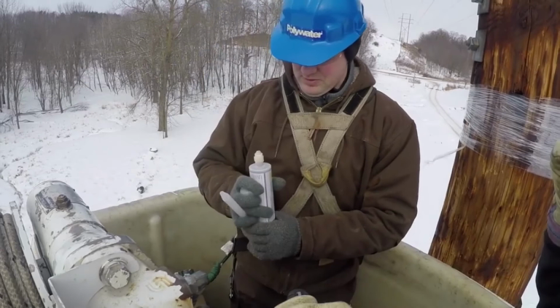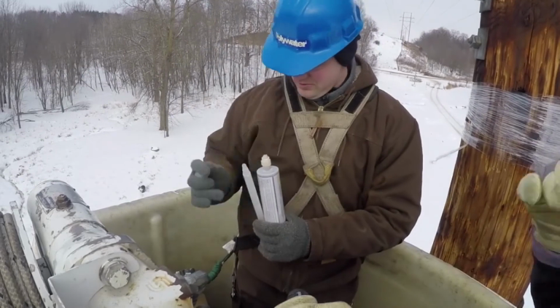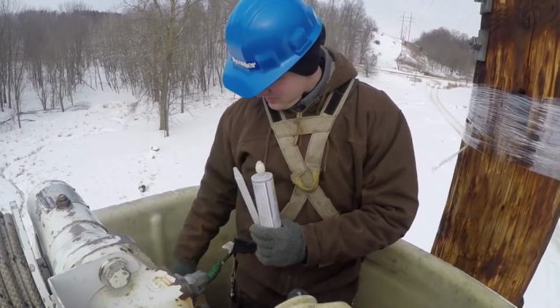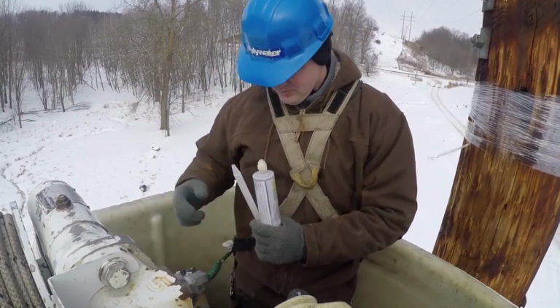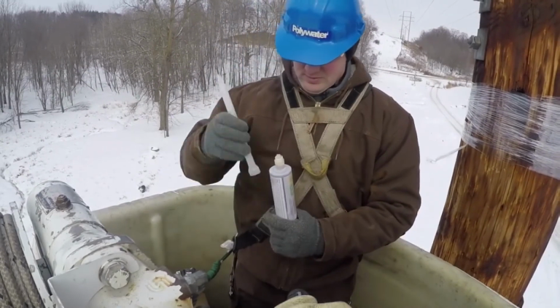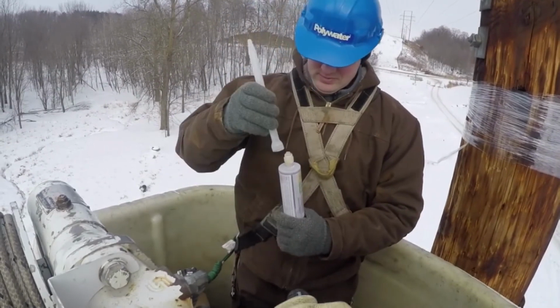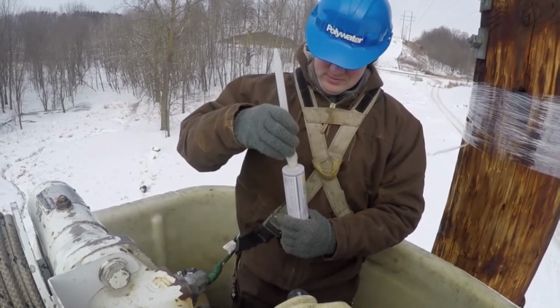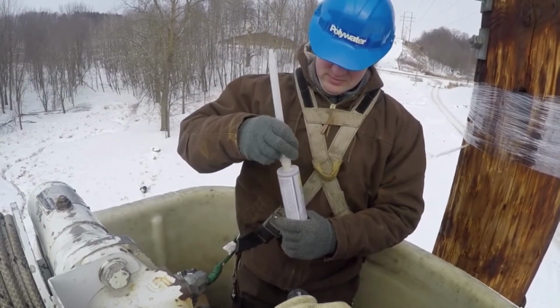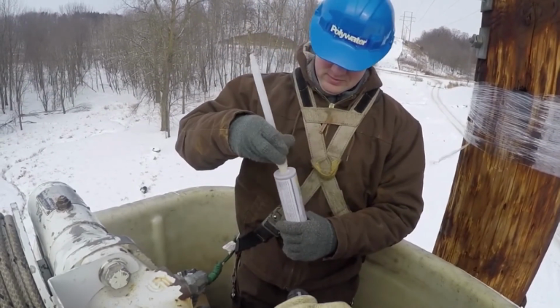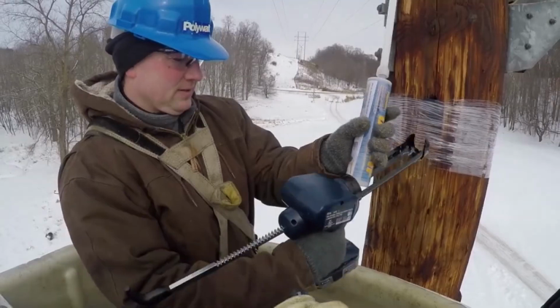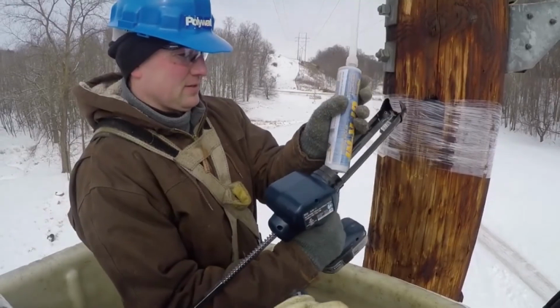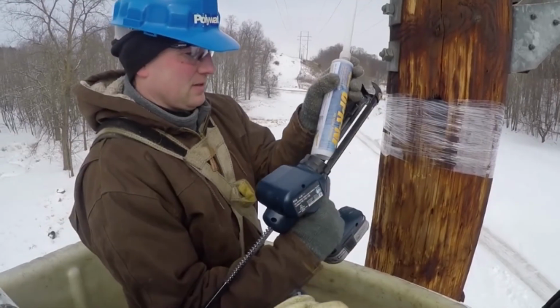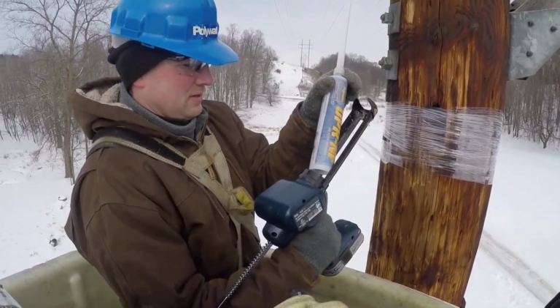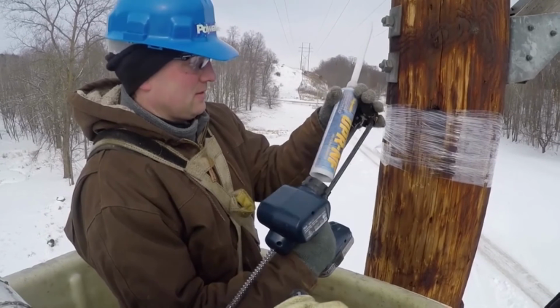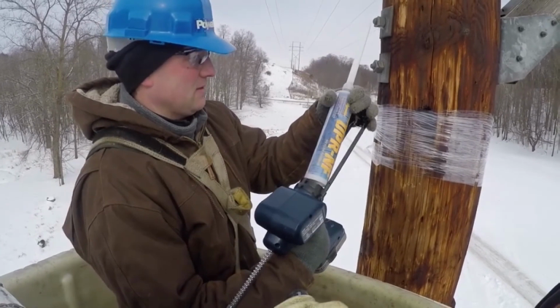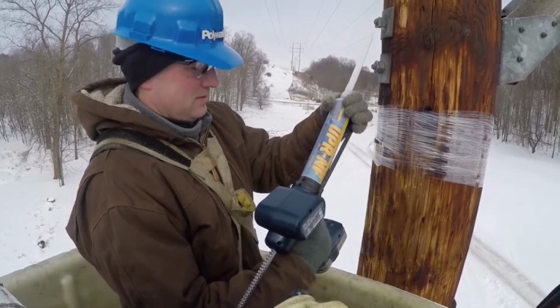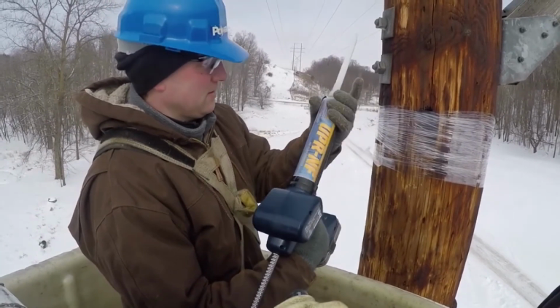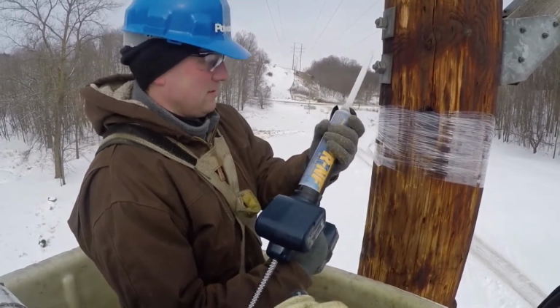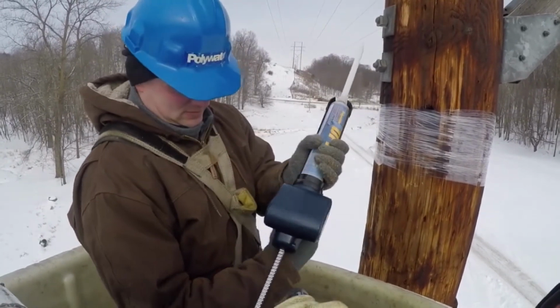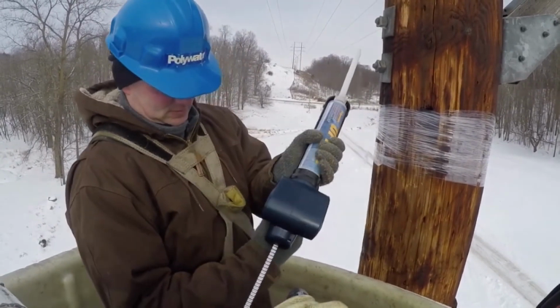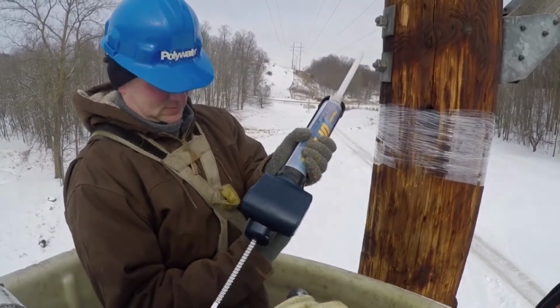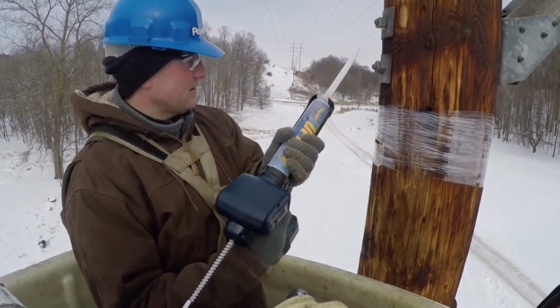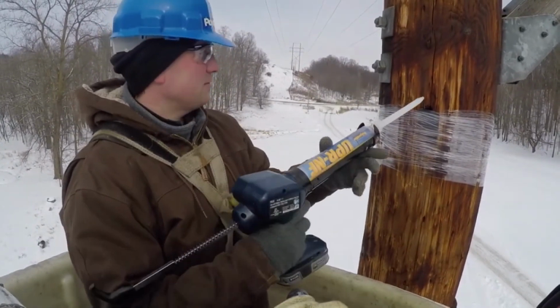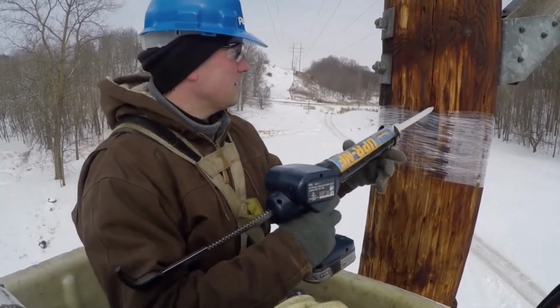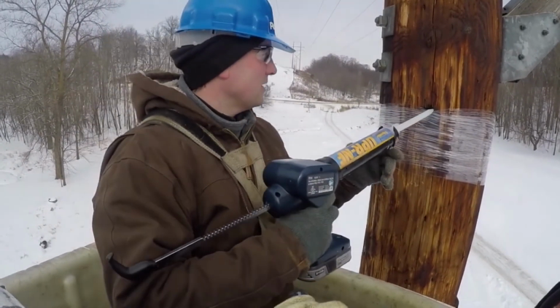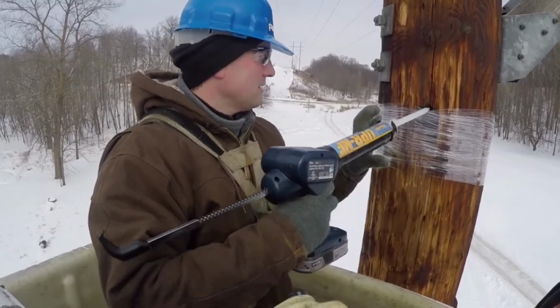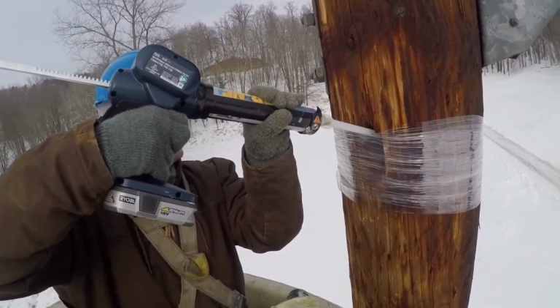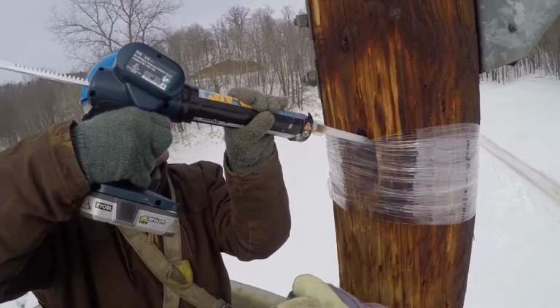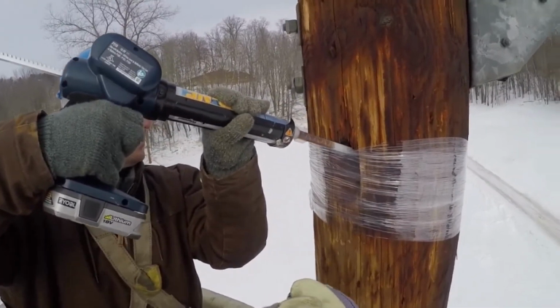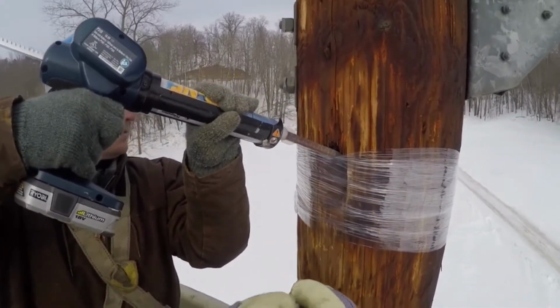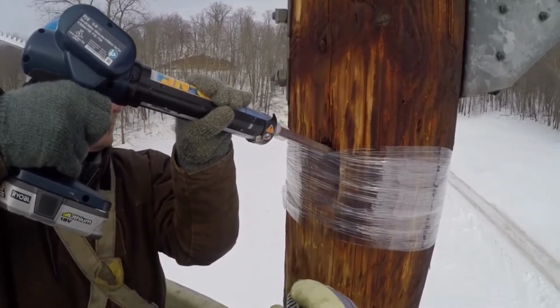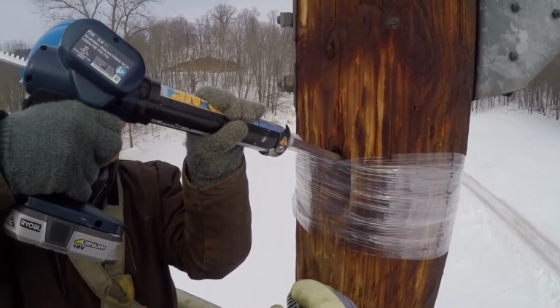Open the UPR cartridge, attach the static mixer, and insert into the high-ratio caulking gun. Battery-operated caulking guns are valuable labor savers. Pump UPR sealant into the top of the hole.